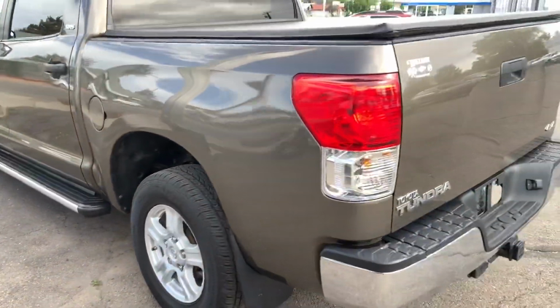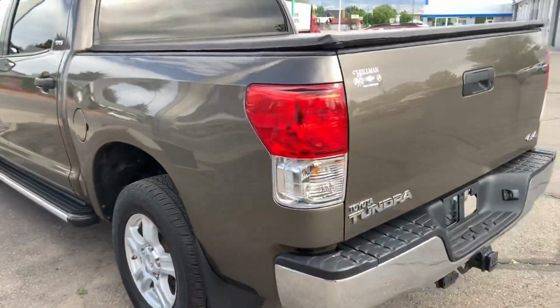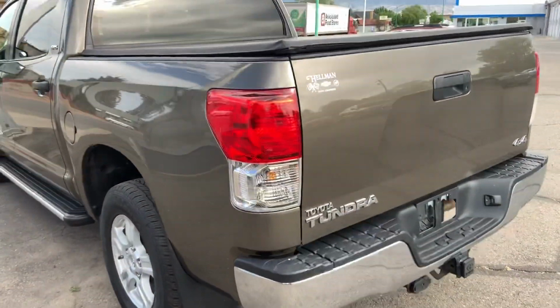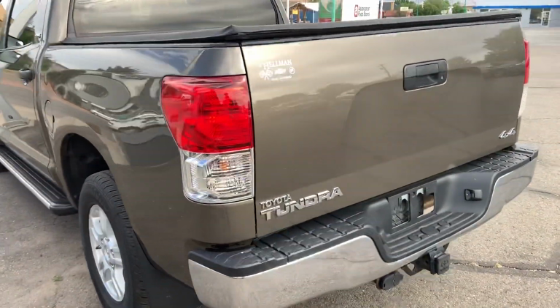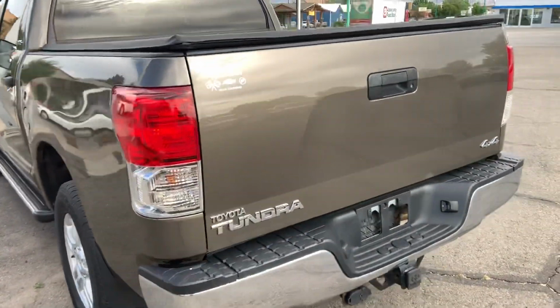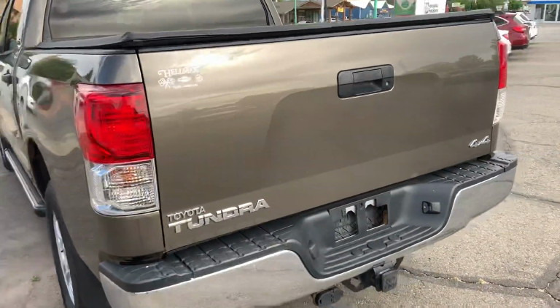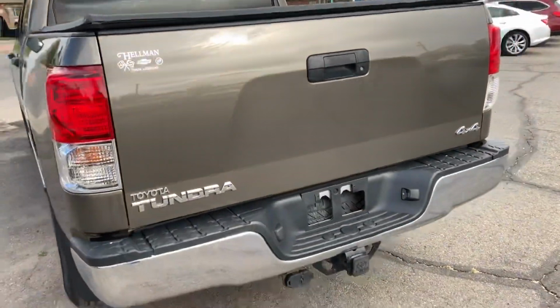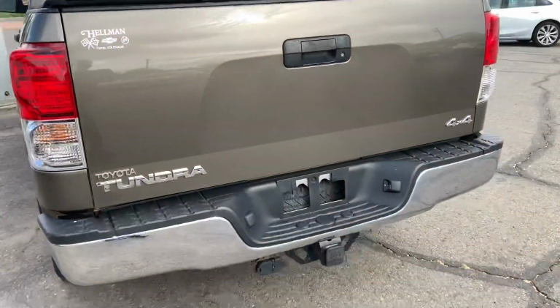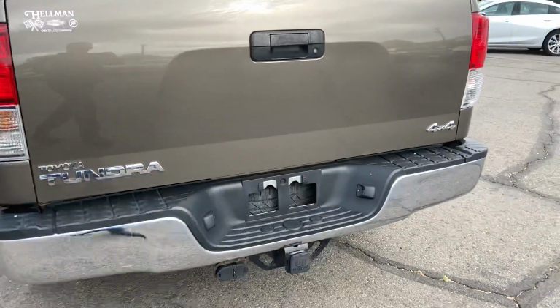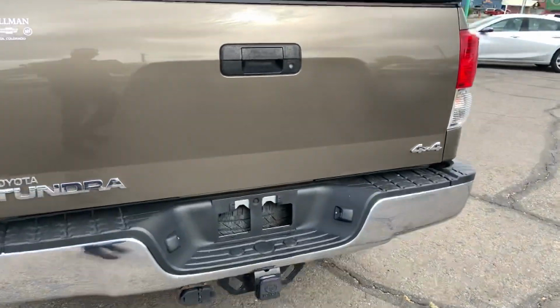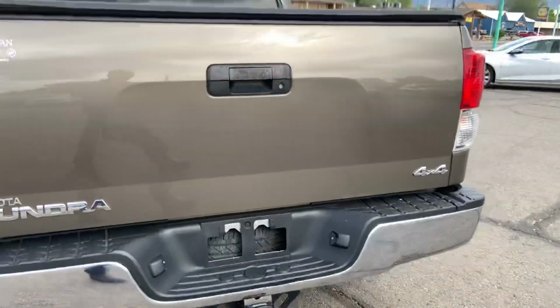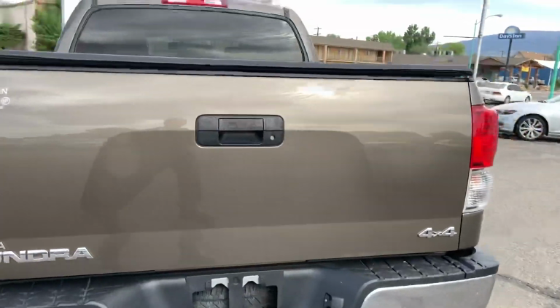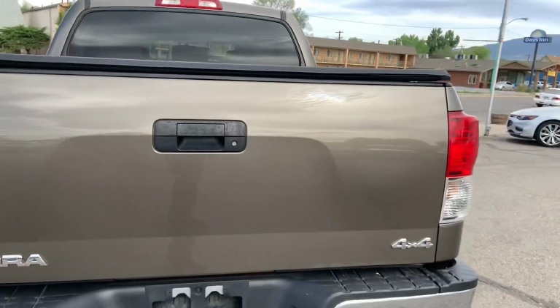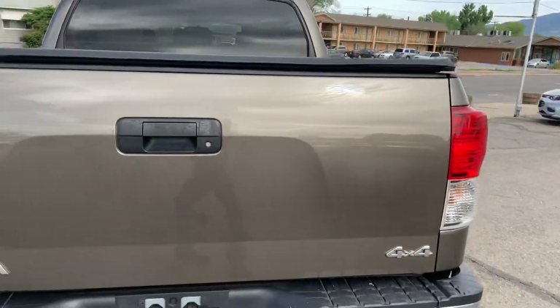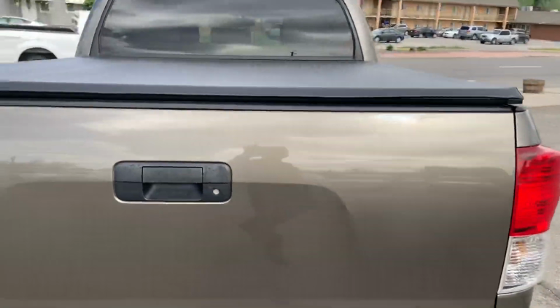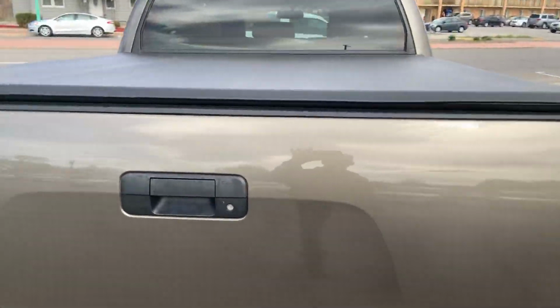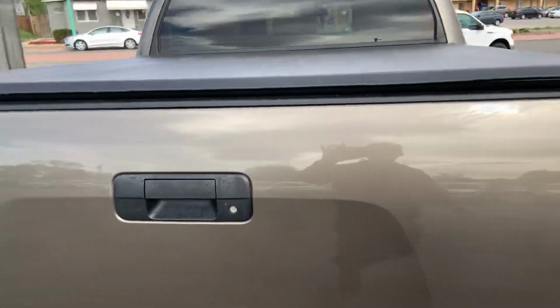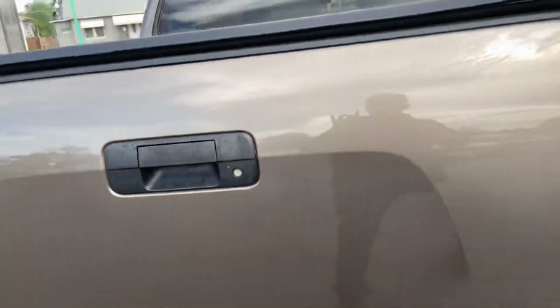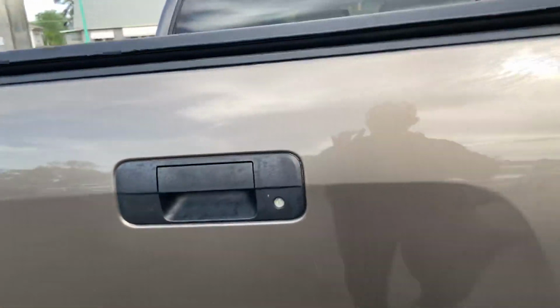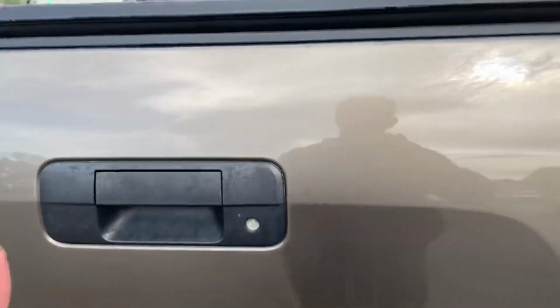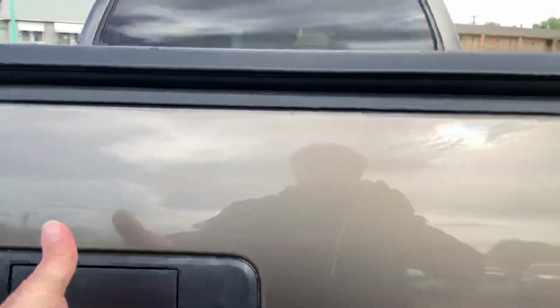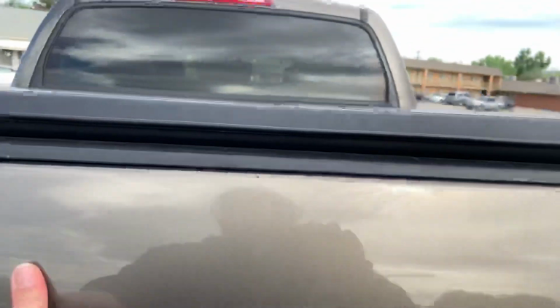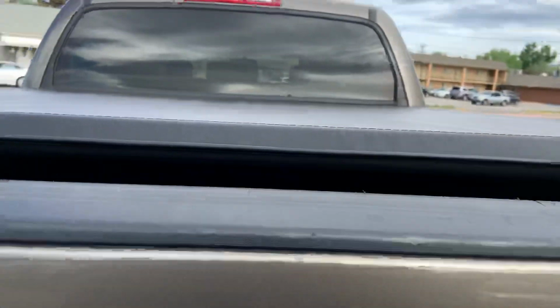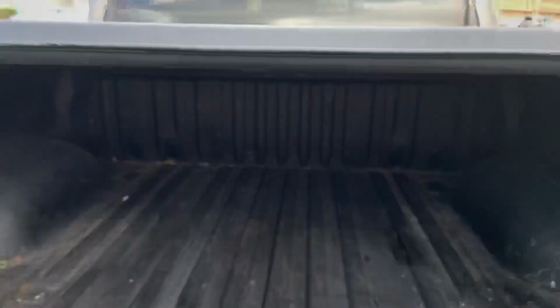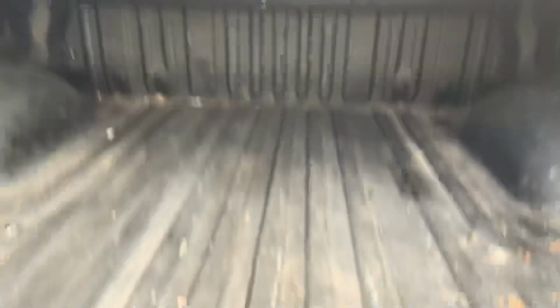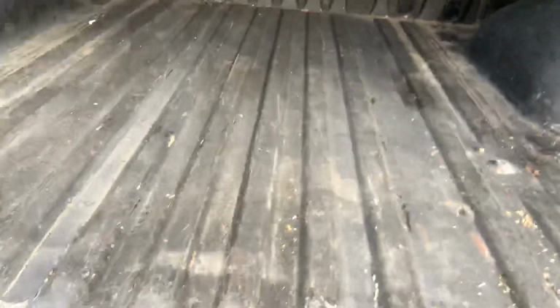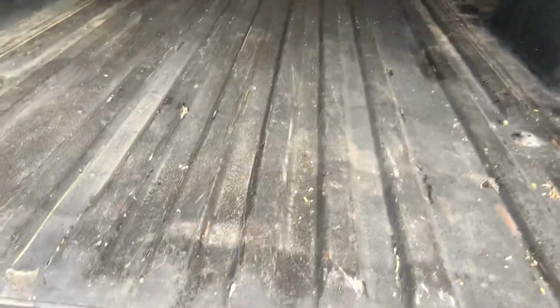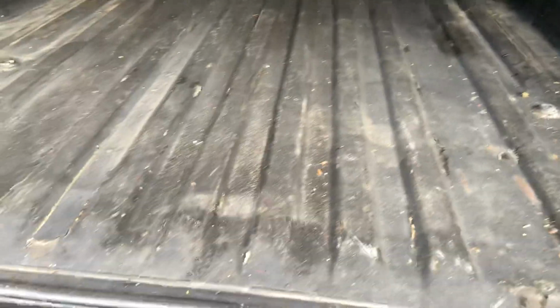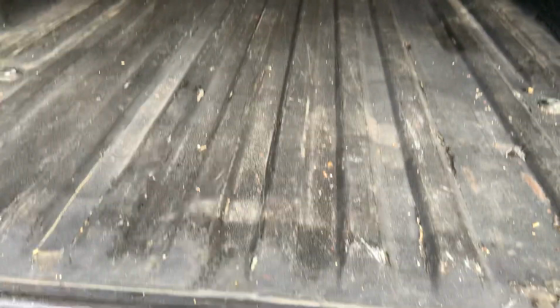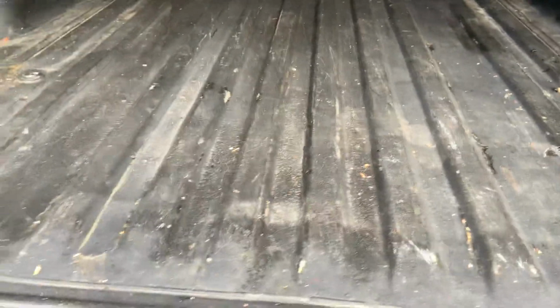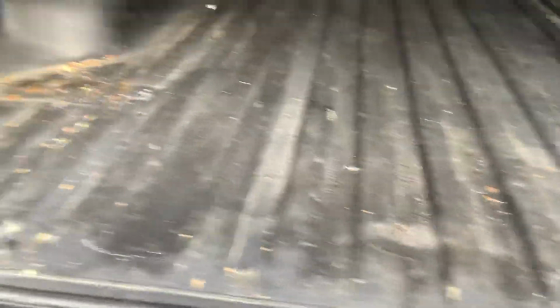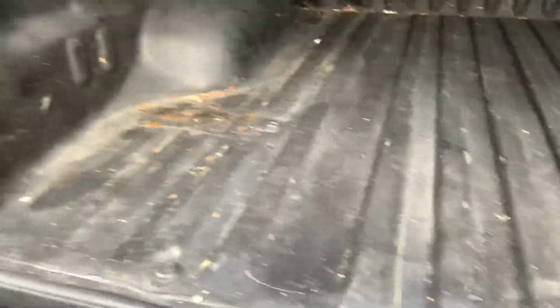It is an SR5, does have a tow package on it, has the tonneau cover and it does have the bed liner in here.